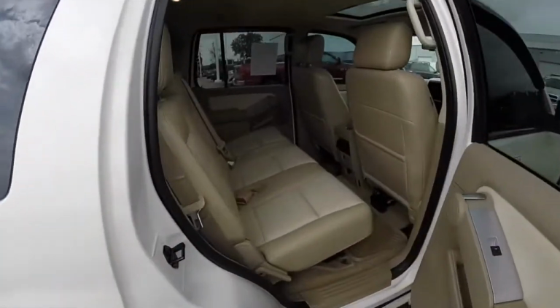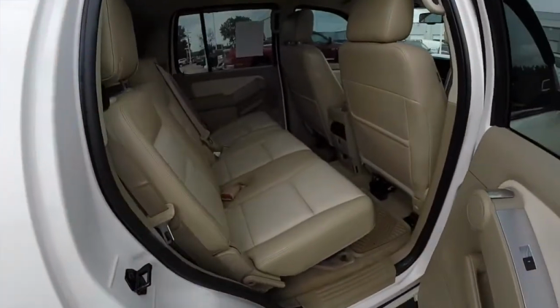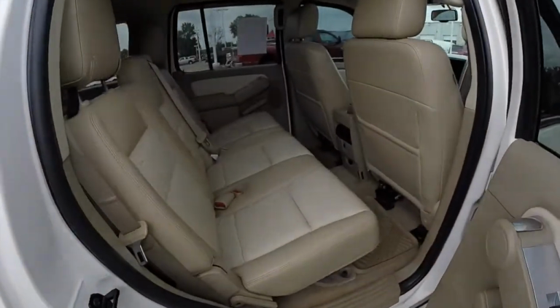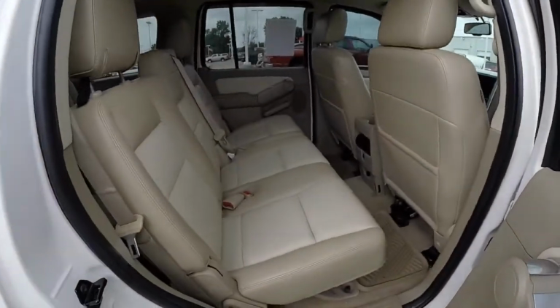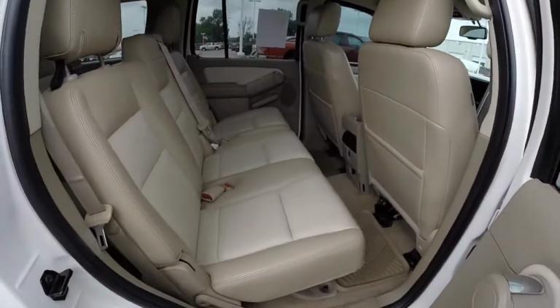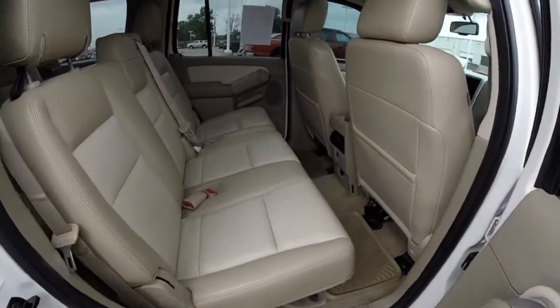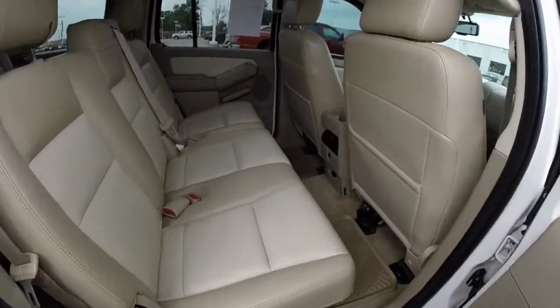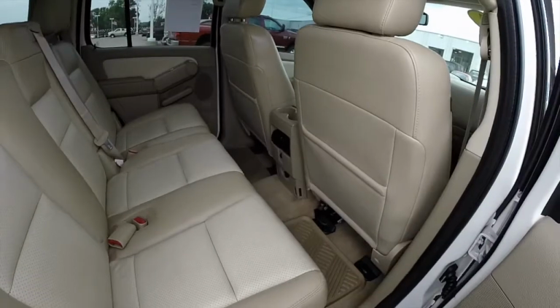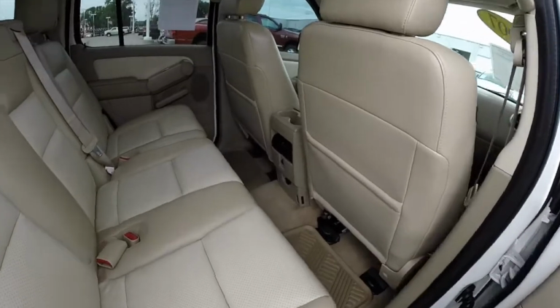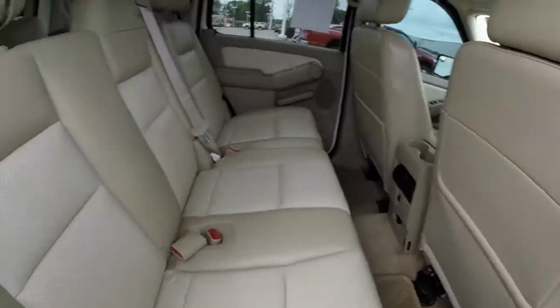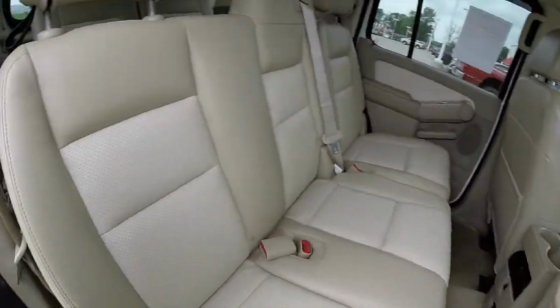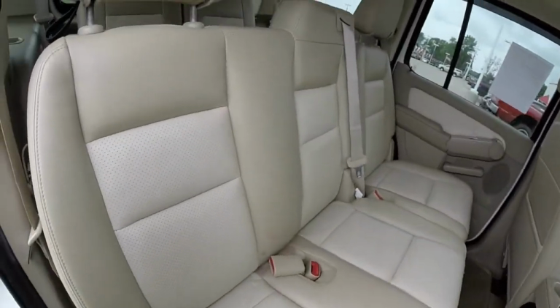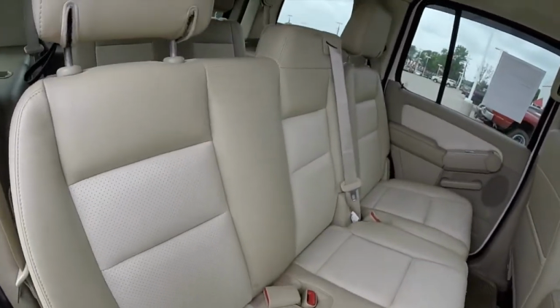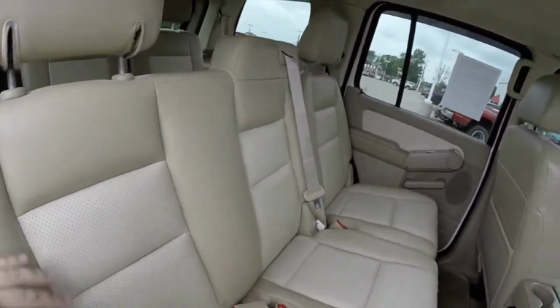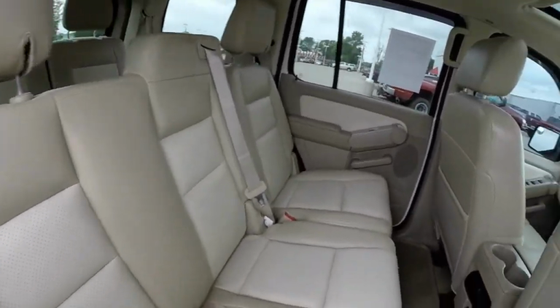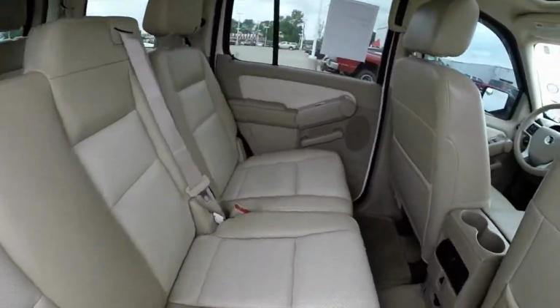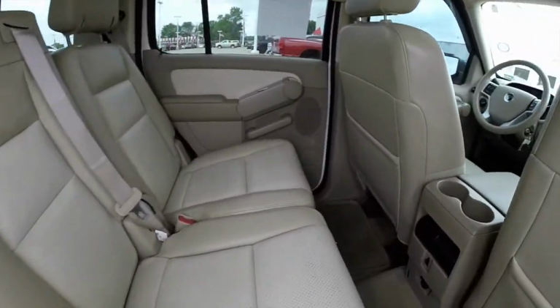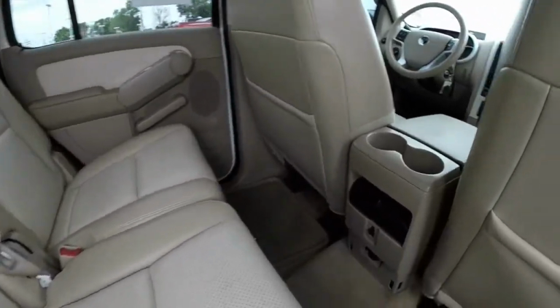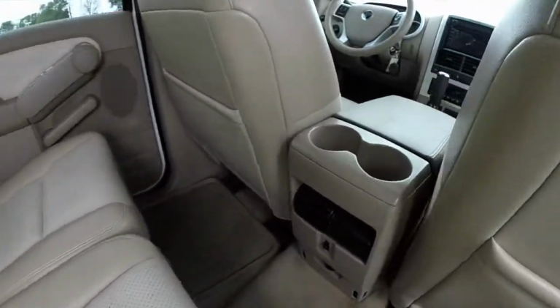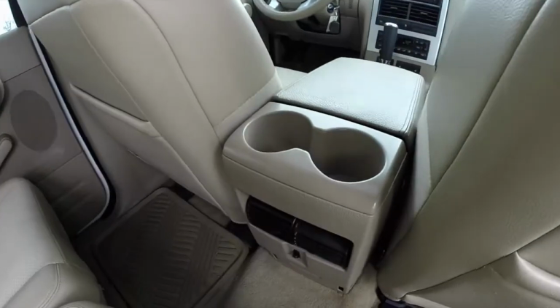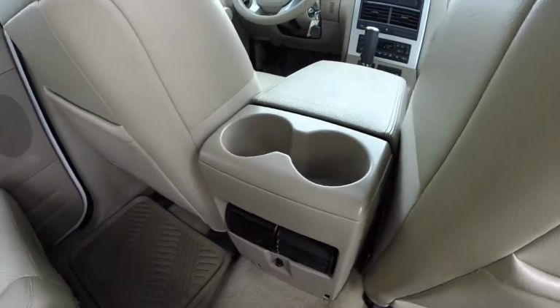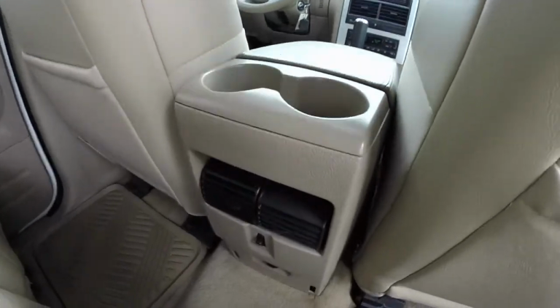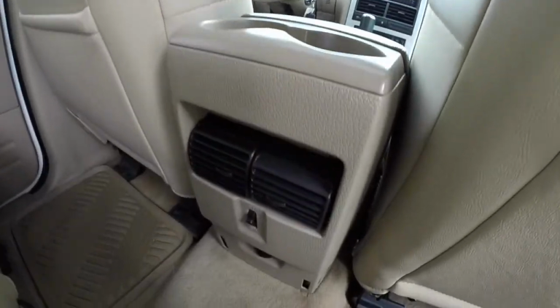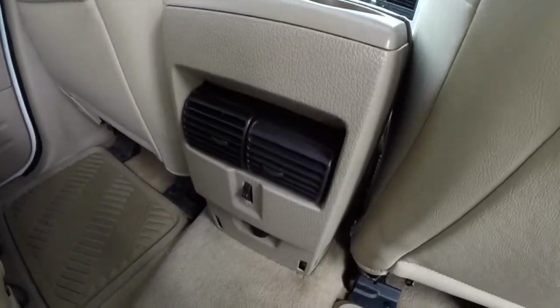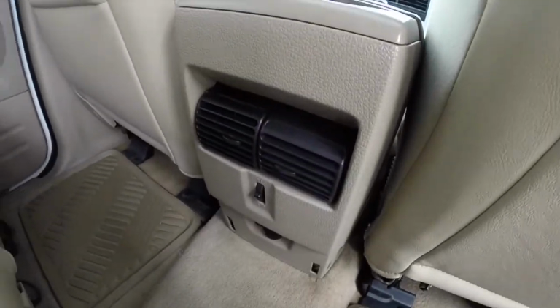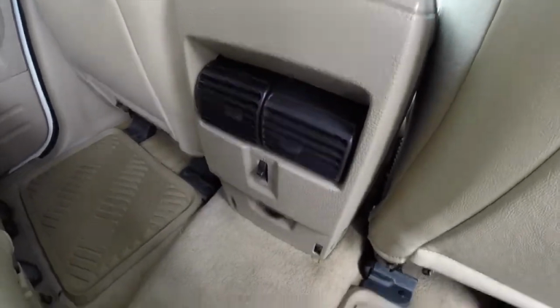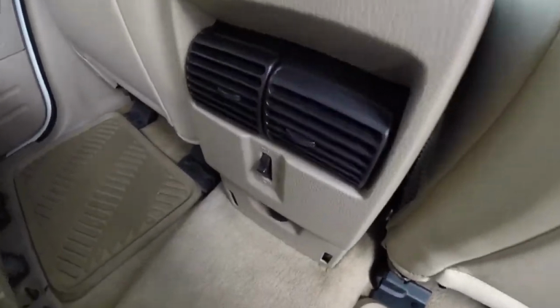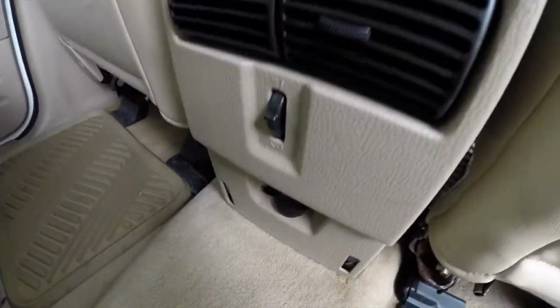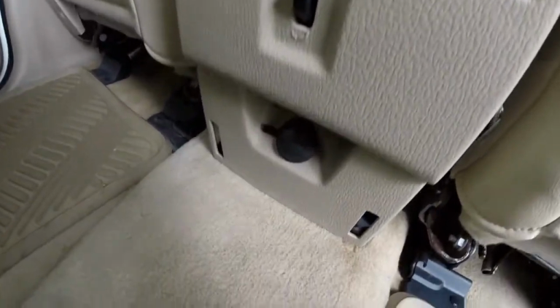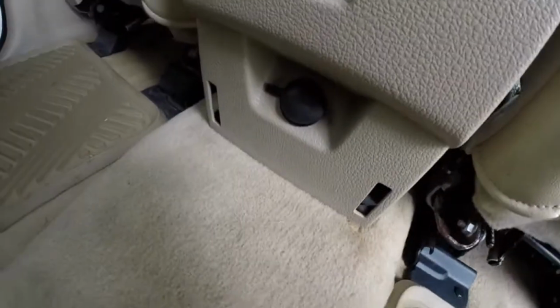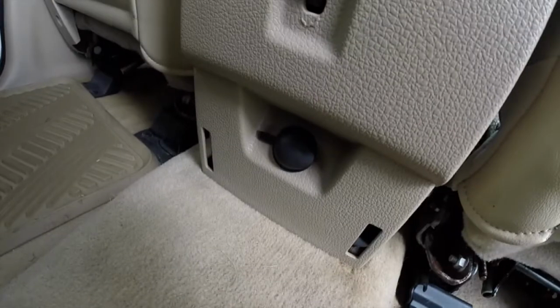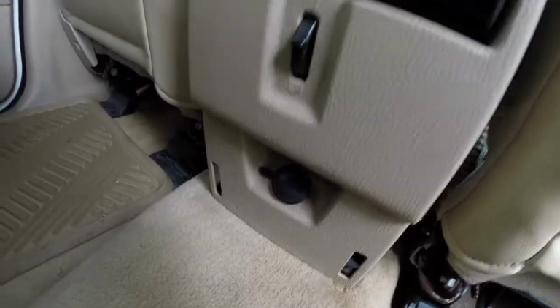Taking a look at the middle row seat — this does have third row seating in it. It does seat three across. The perforated leather continues. You've got your cup holders, air vent with bench position, and then down below you have a power point.